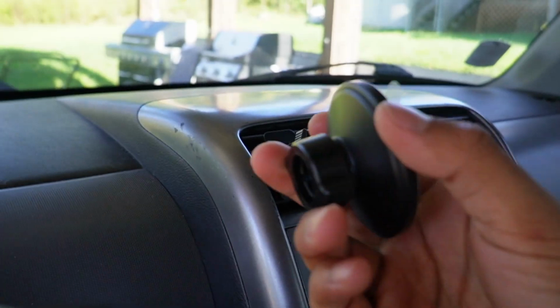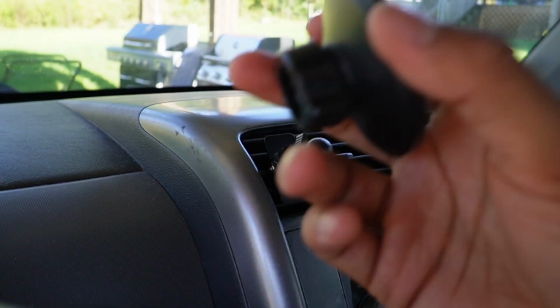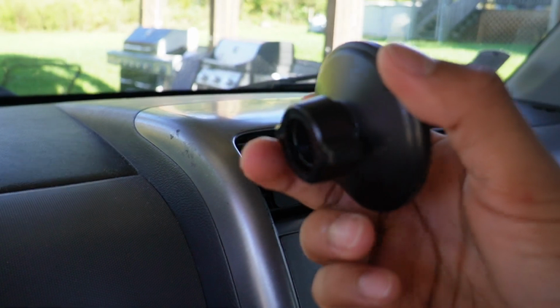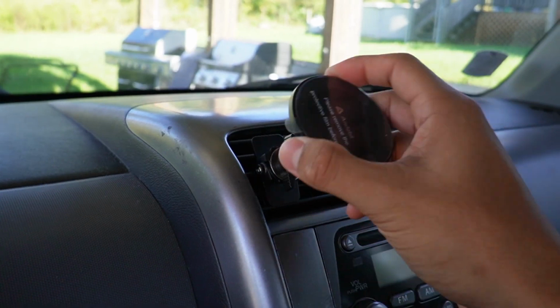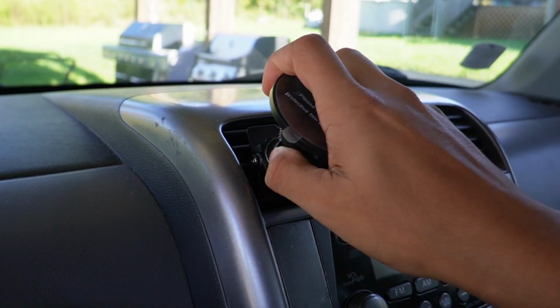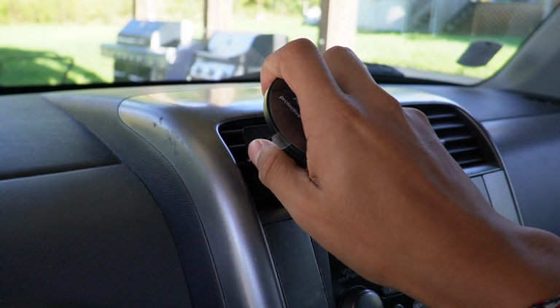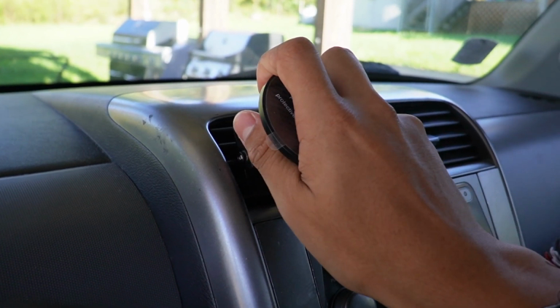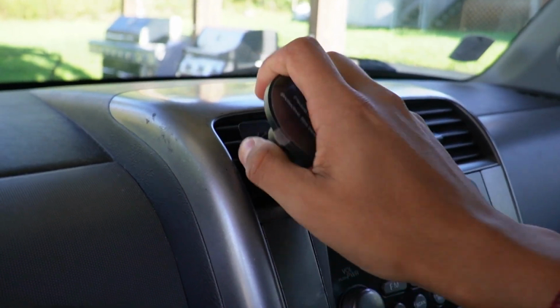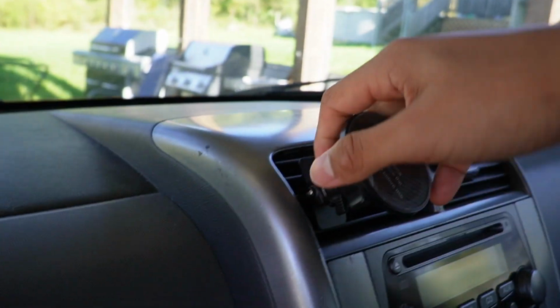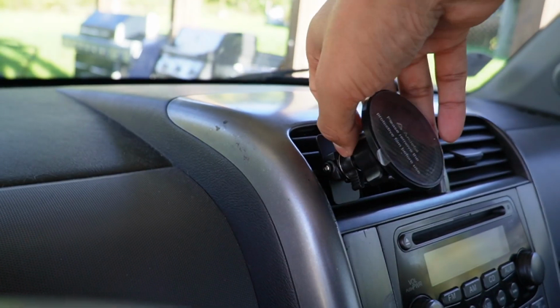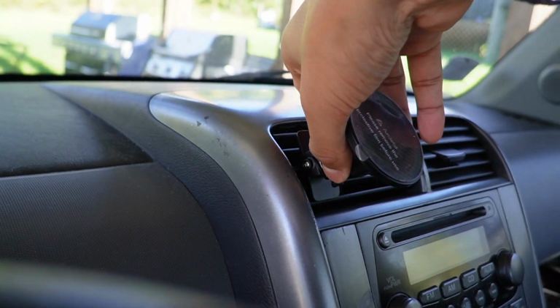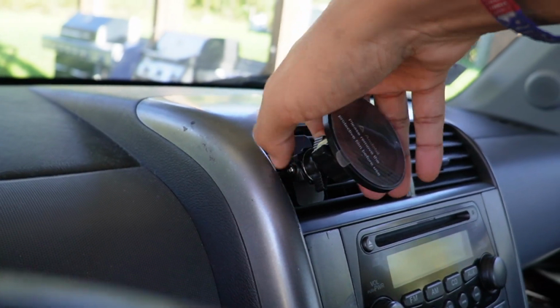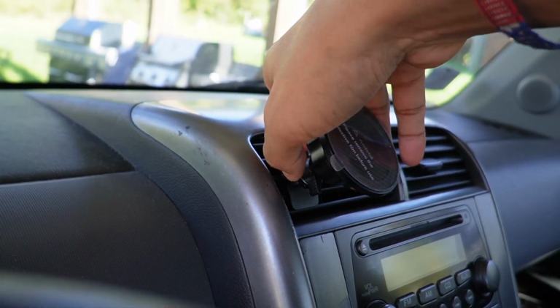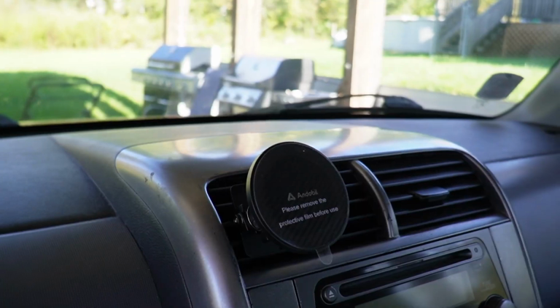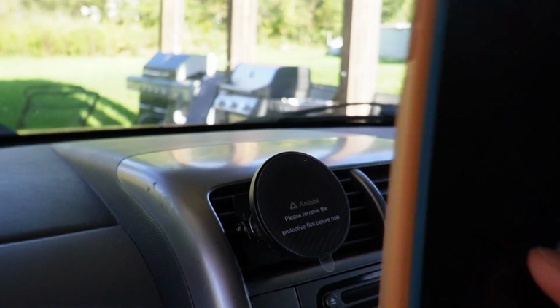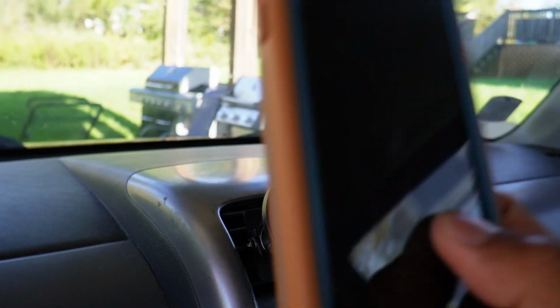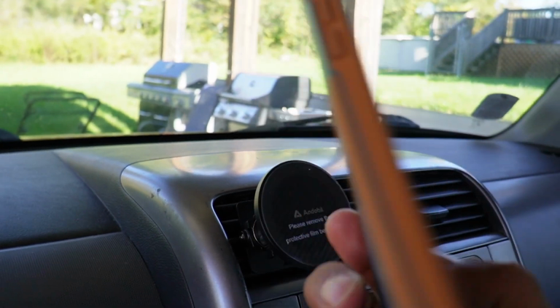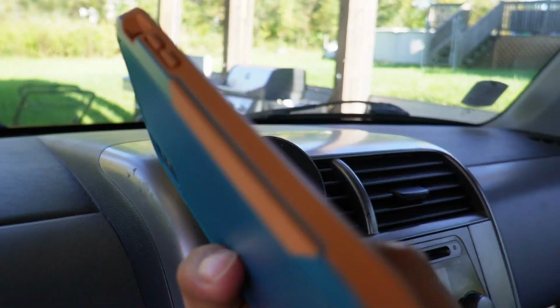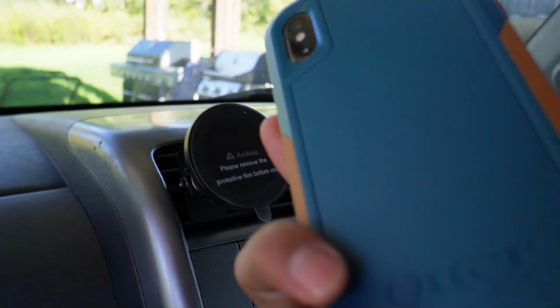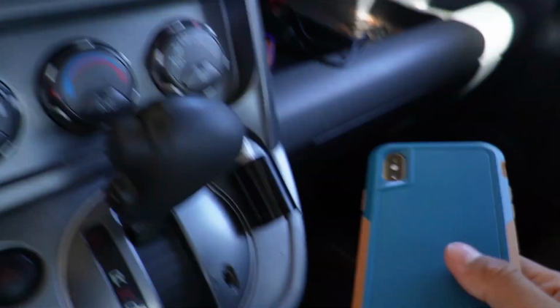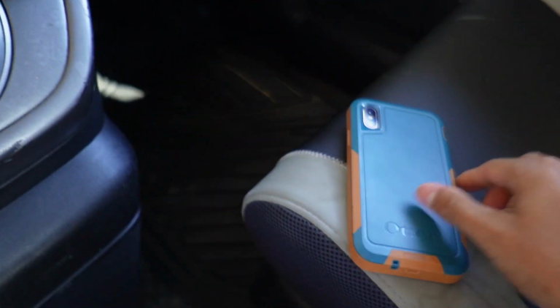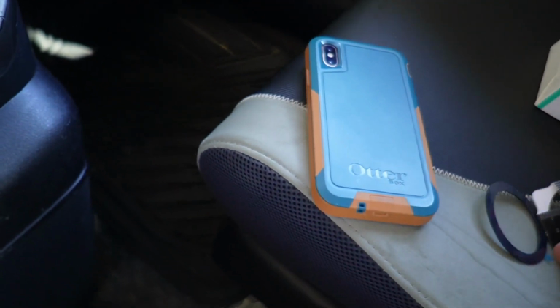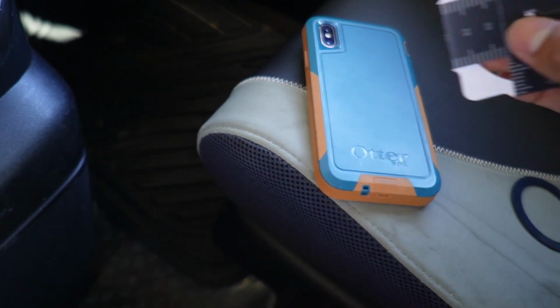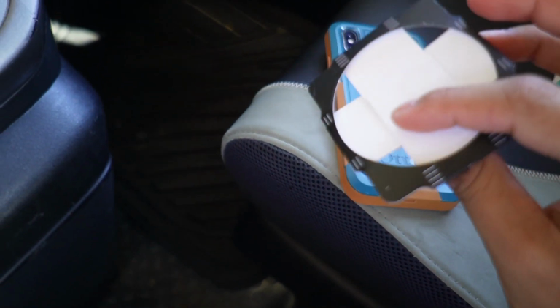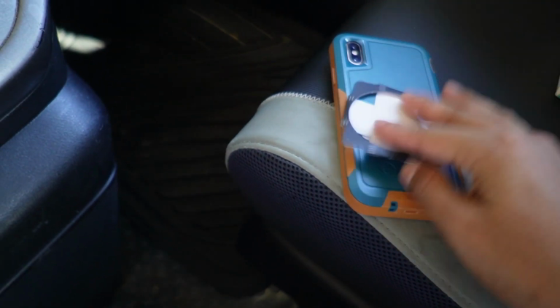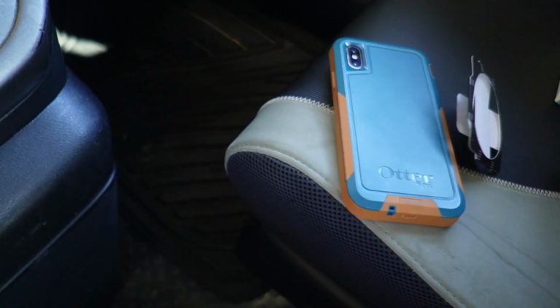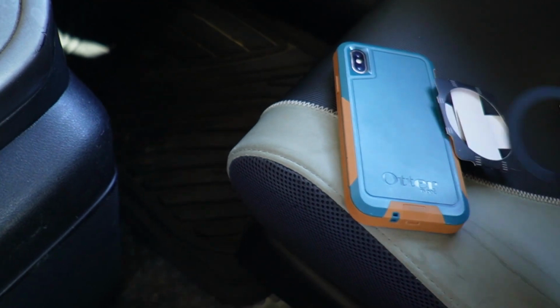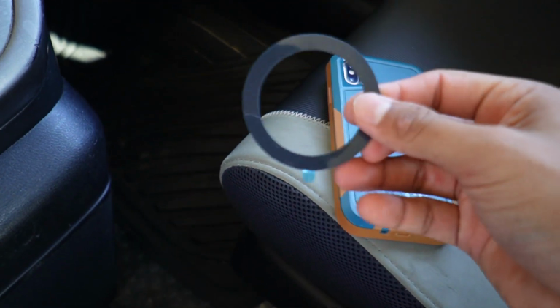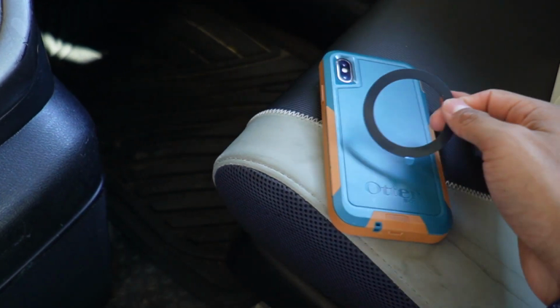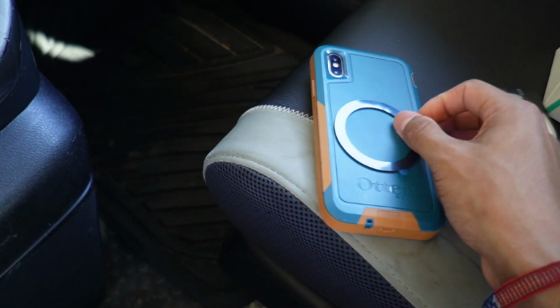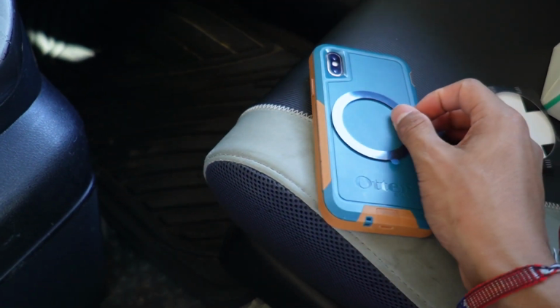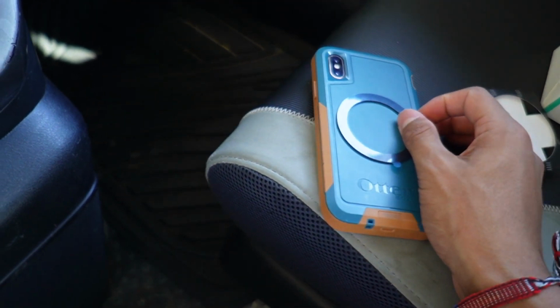Now I can attach the magnetic holder piece to the vent clip with a good push, then tighten it from the back. If I want to attach it to a phone with a case, I'd have to use the matching strip and put the metal right in the center.